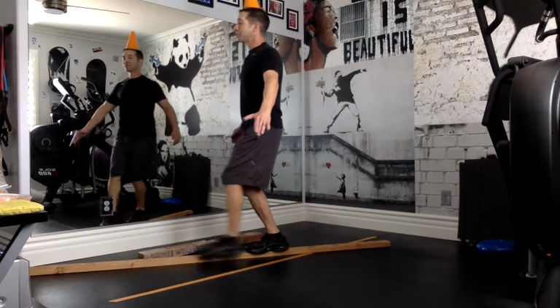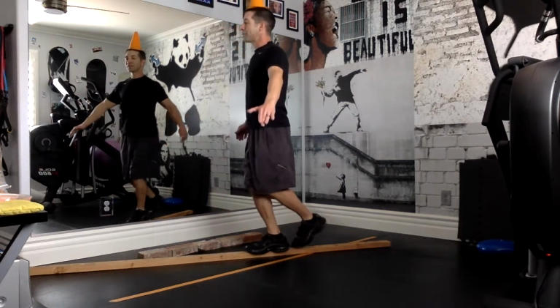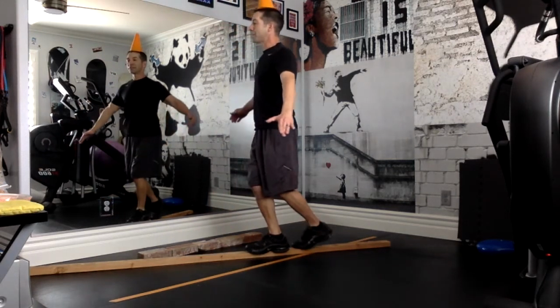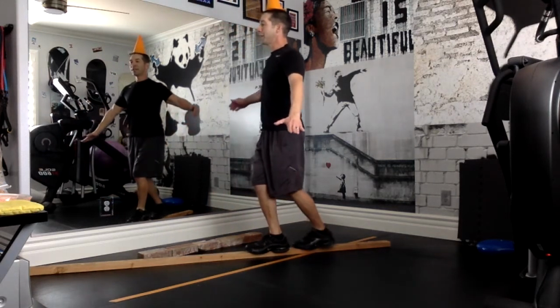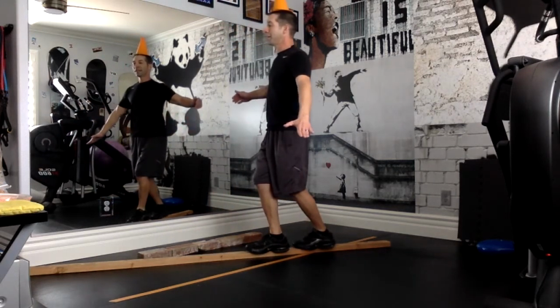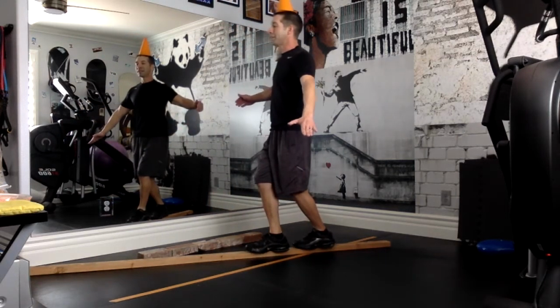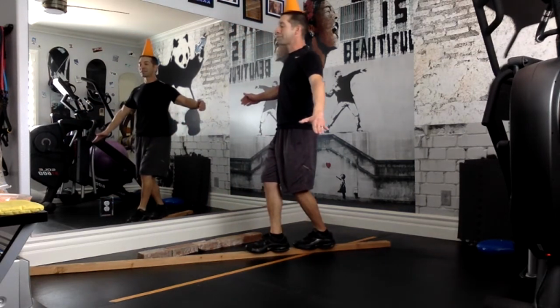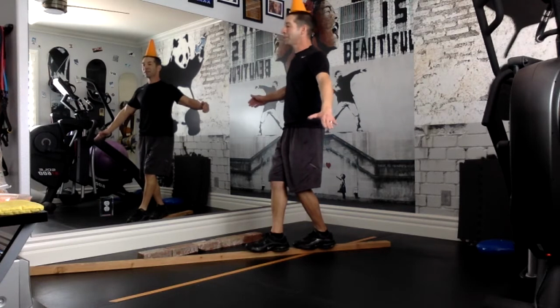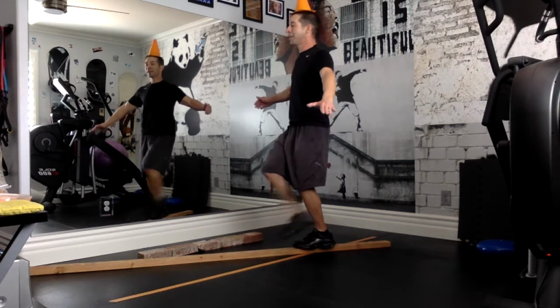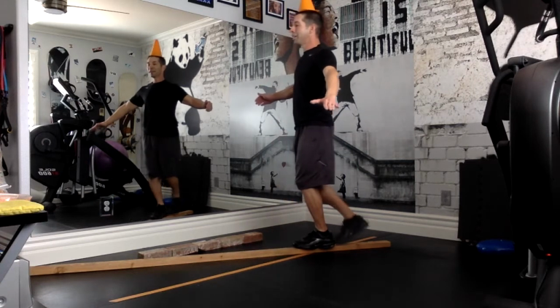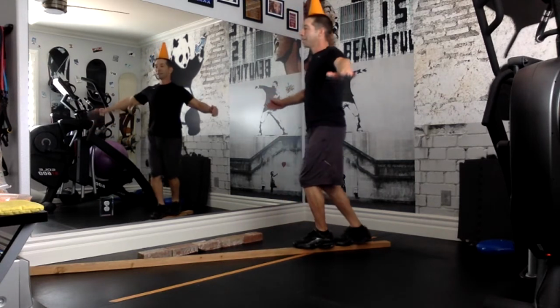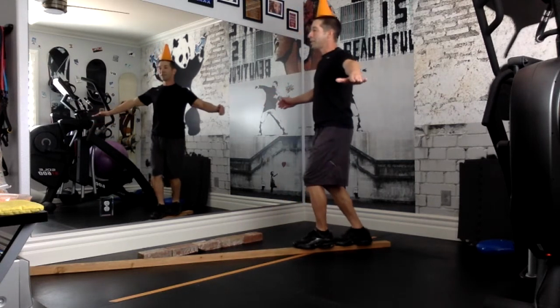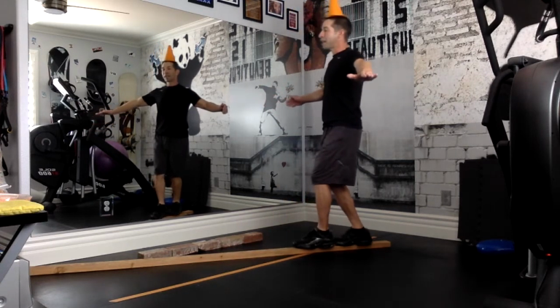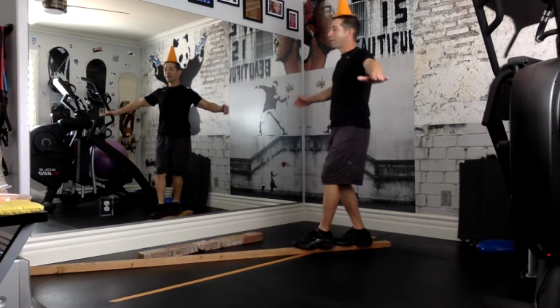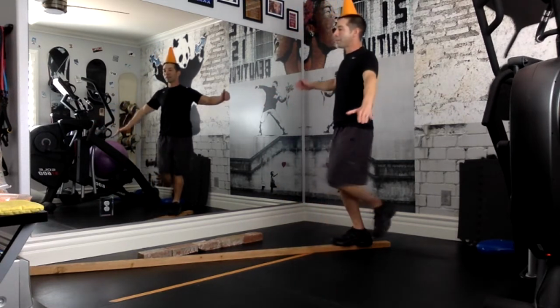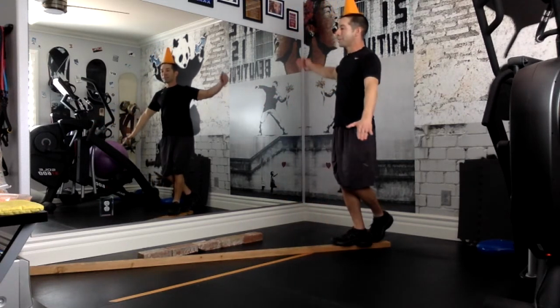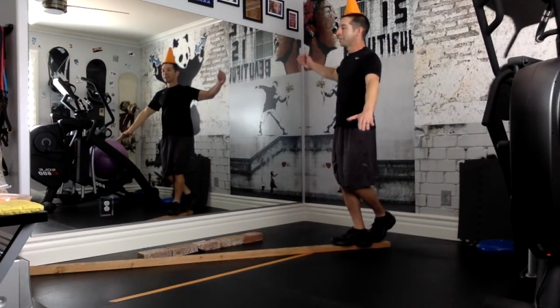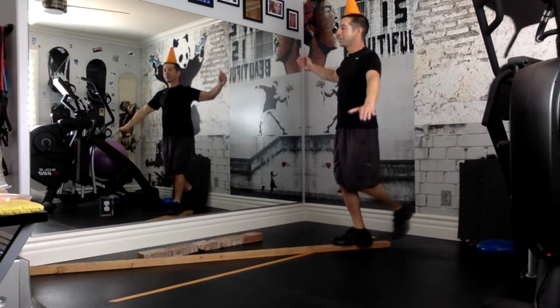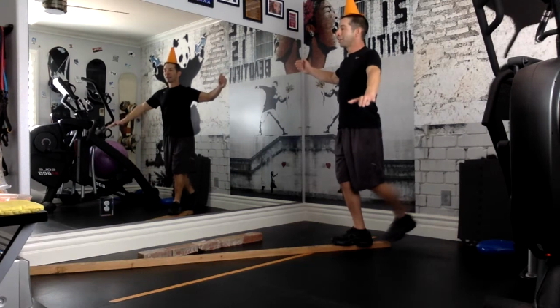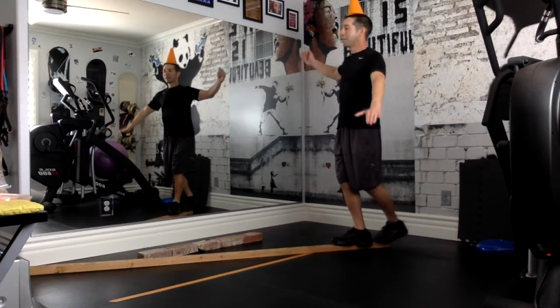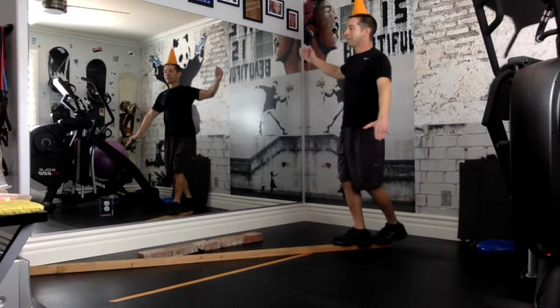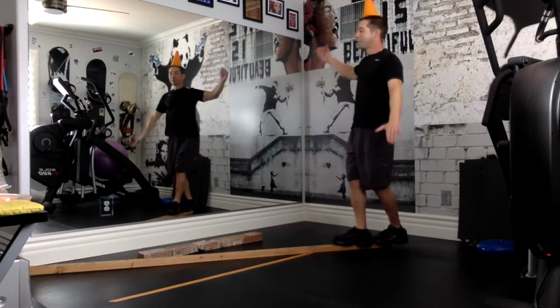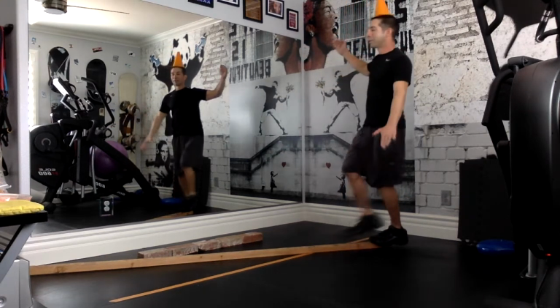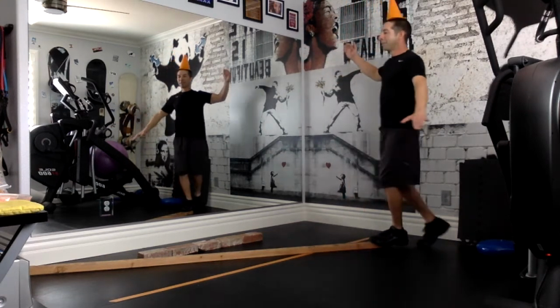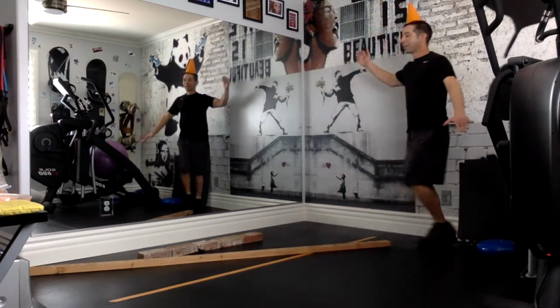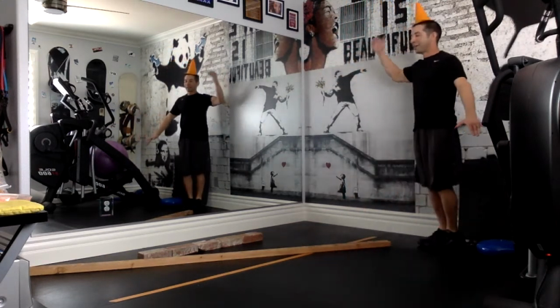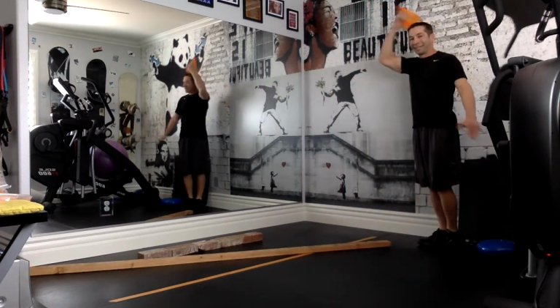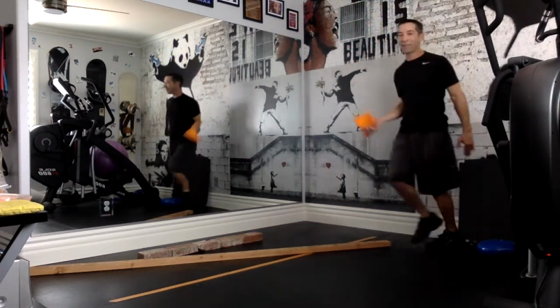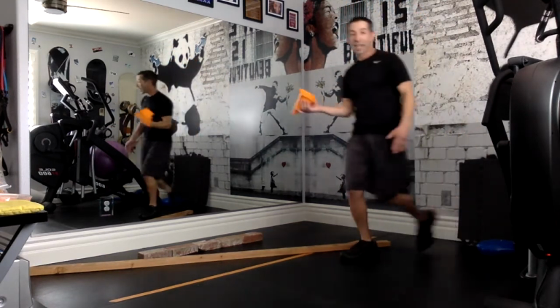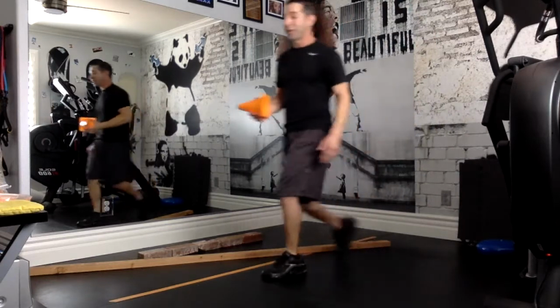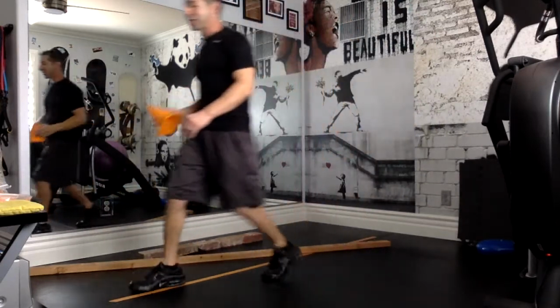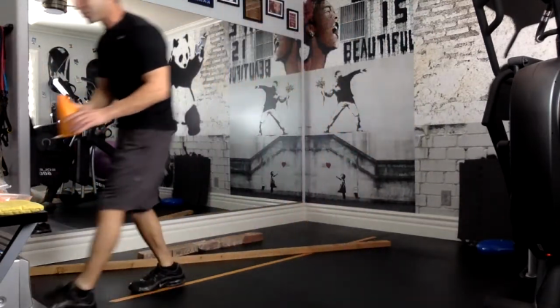So far the cone is still on my head and I have not touched the ground. Once I feel that I'm off the balance beam — I made it! Then I can move on to the next one.